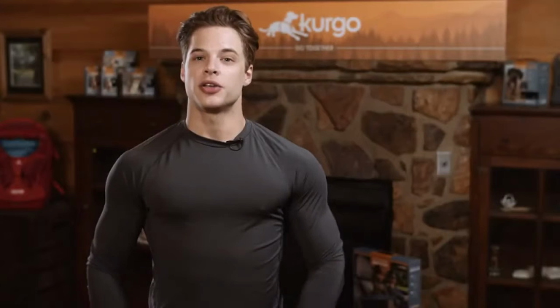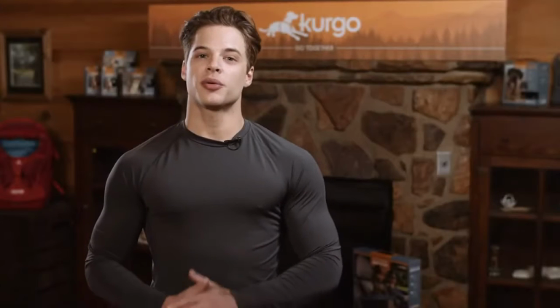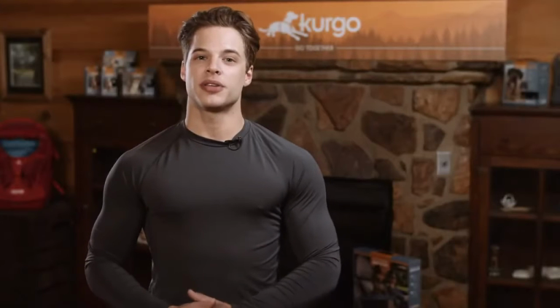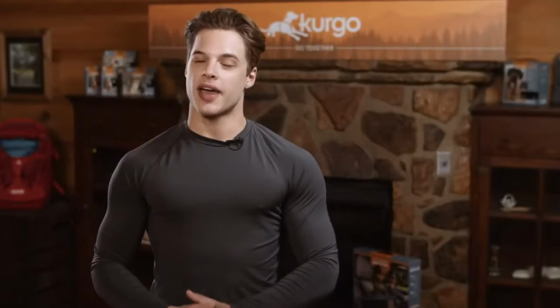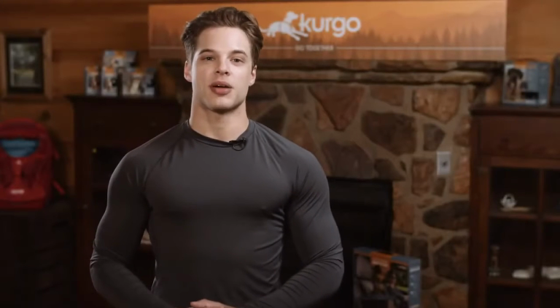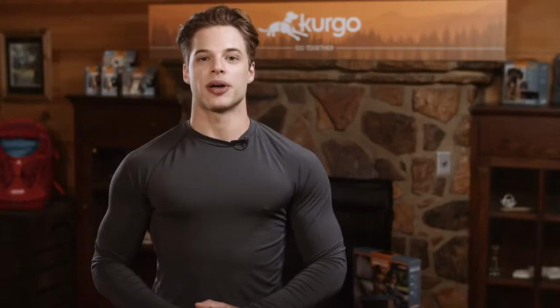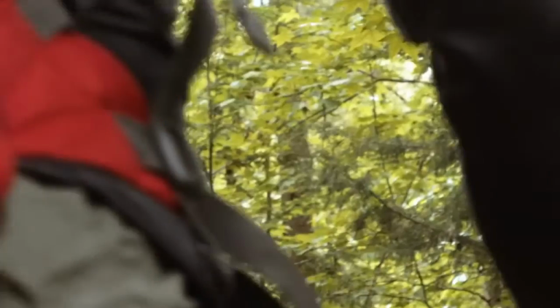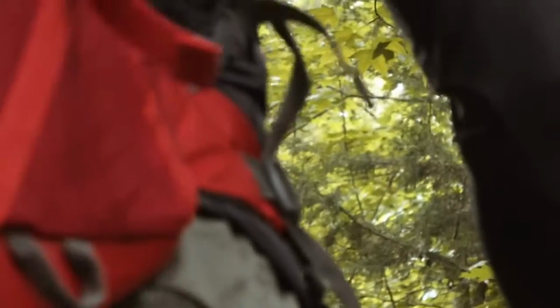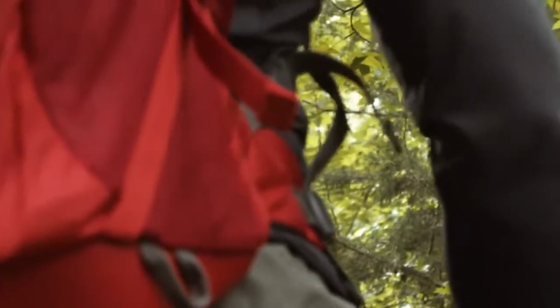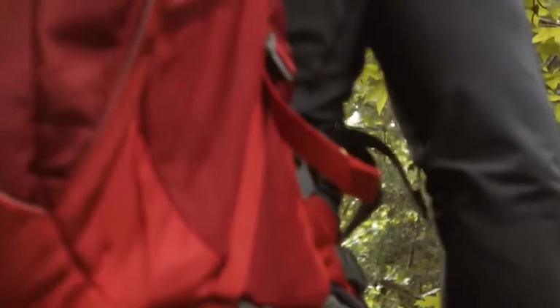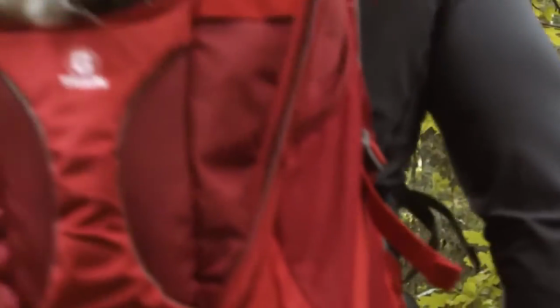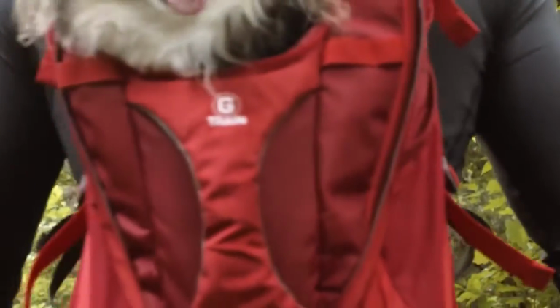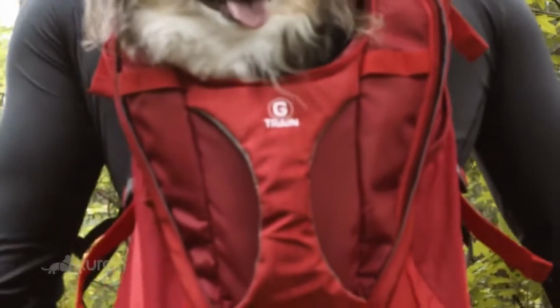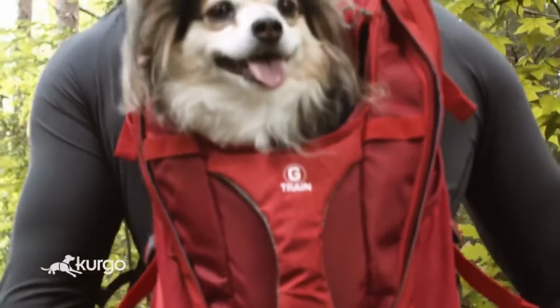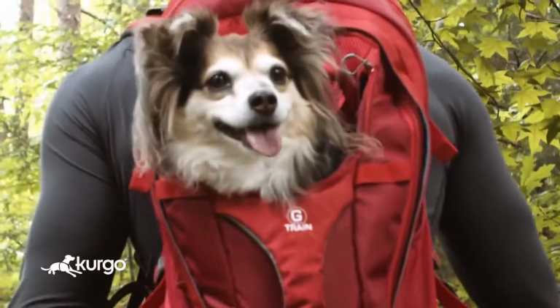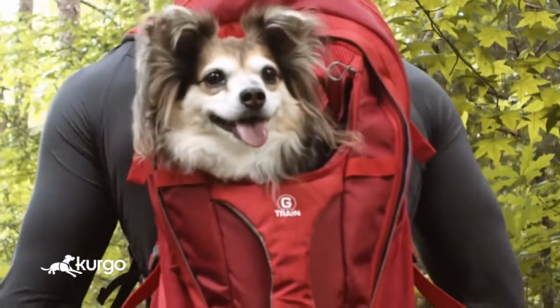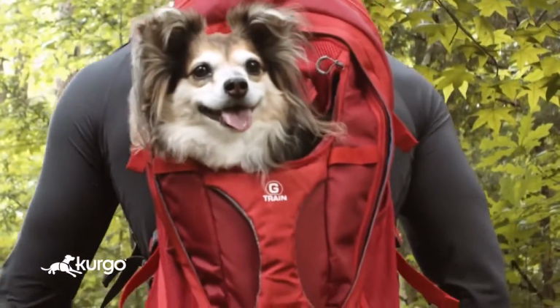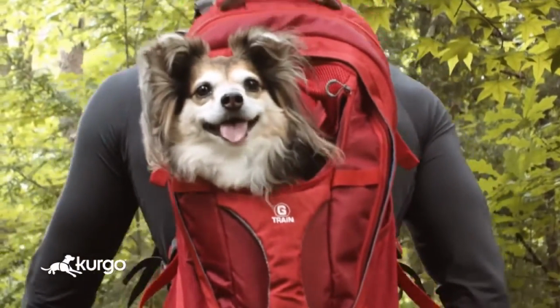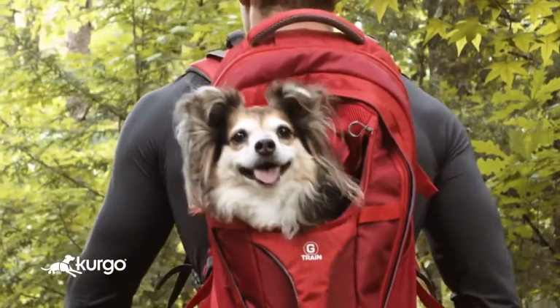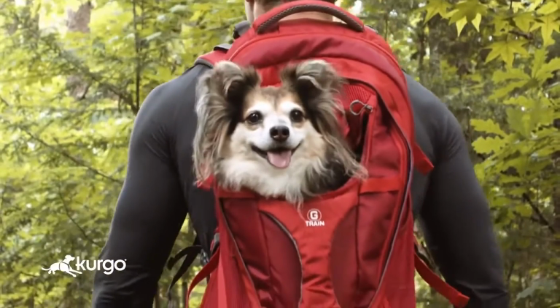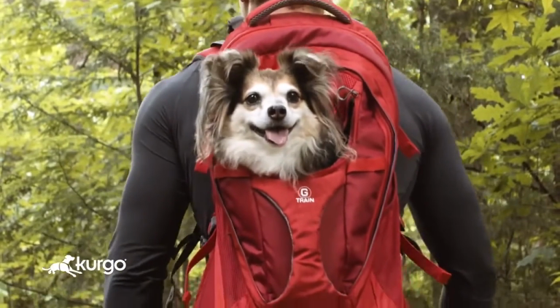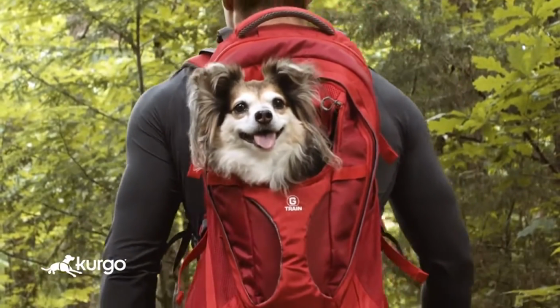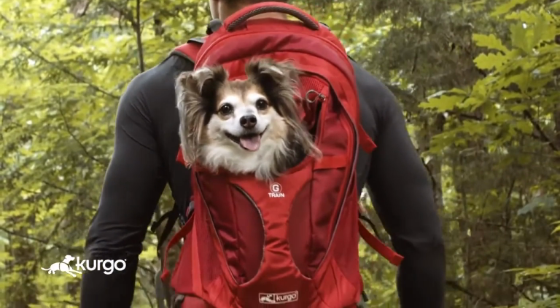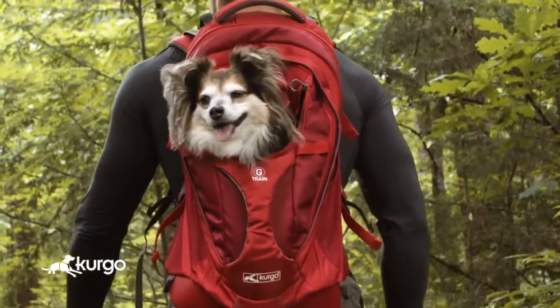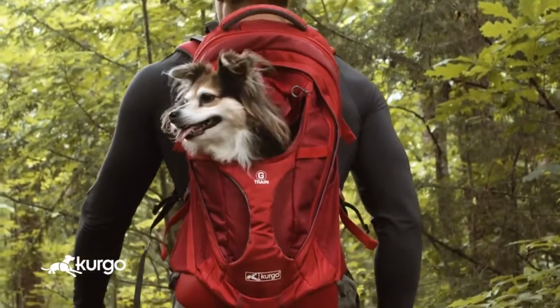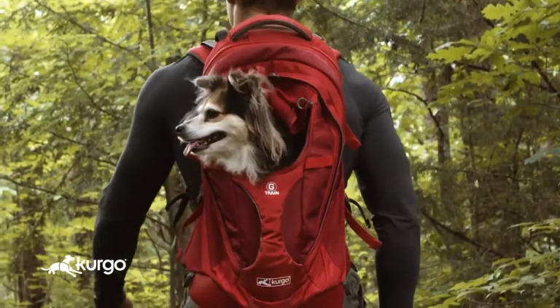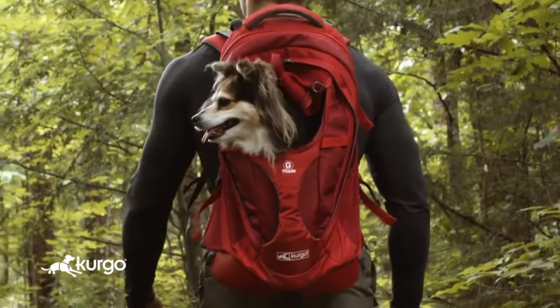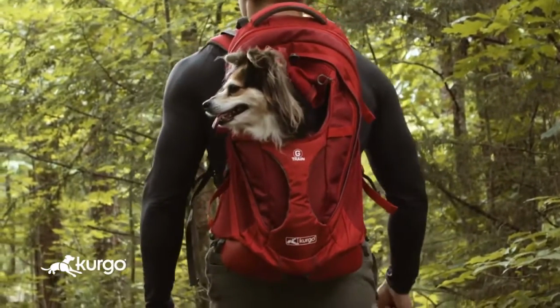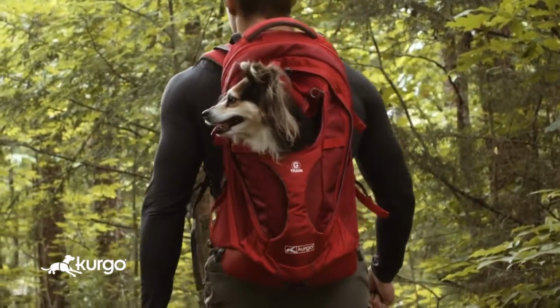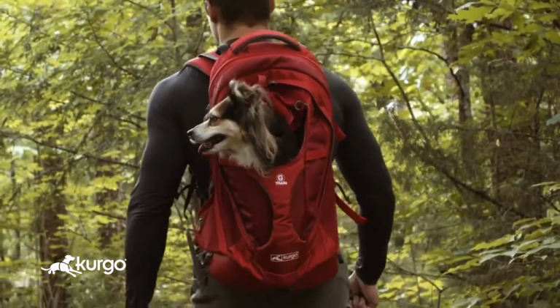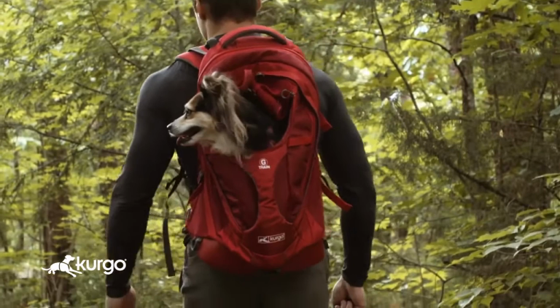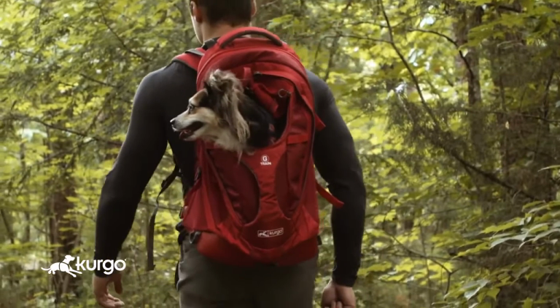Your dog wants to be there every step of the way. A carrier backpack is ideal for dogs under 25 pounds who get a little tired on long hikes, or senior or special needs dogs who love the outdoors but just can't keep up with the rest of the pack.